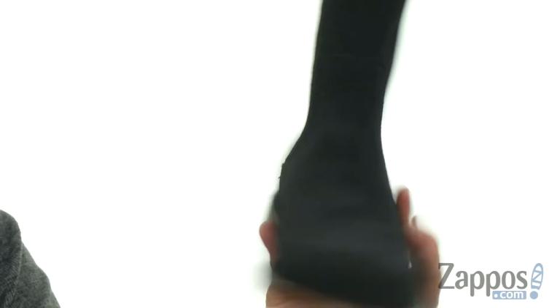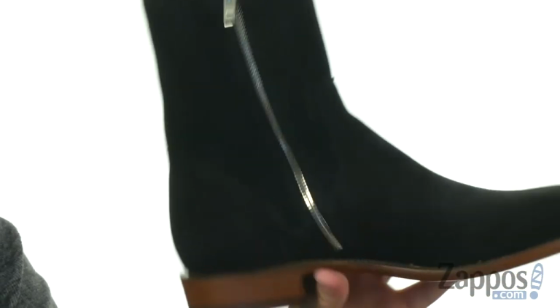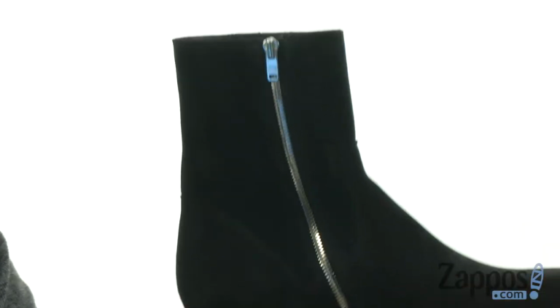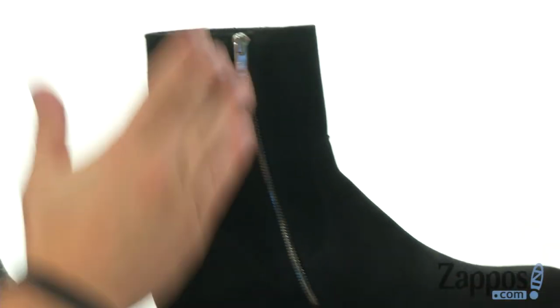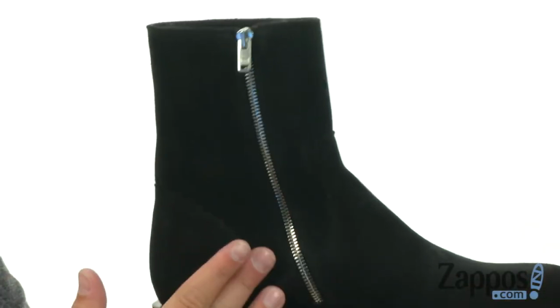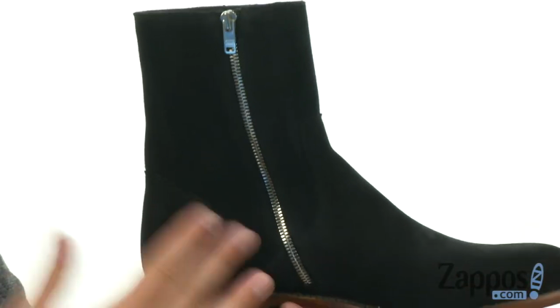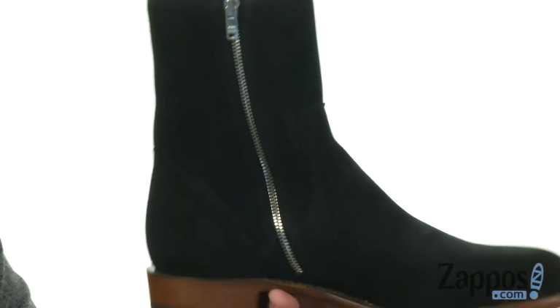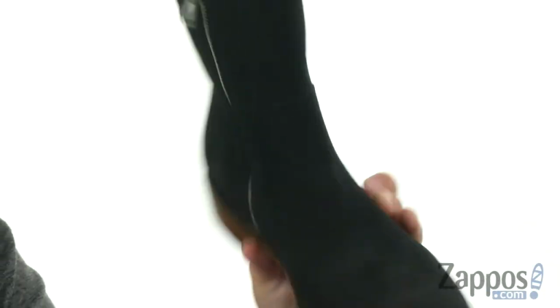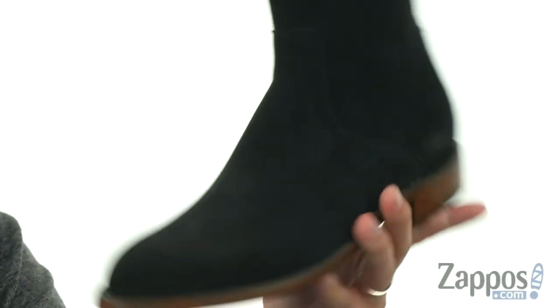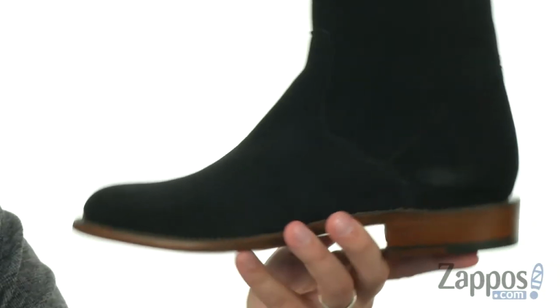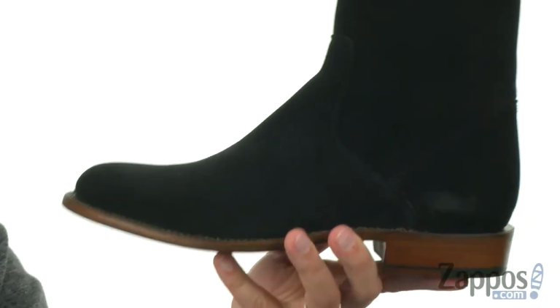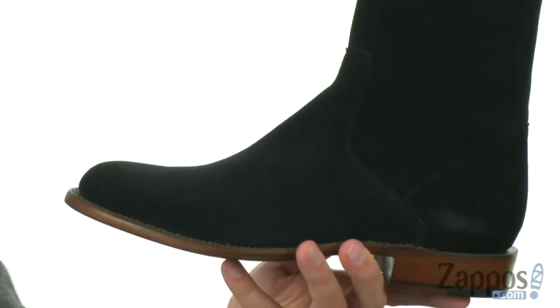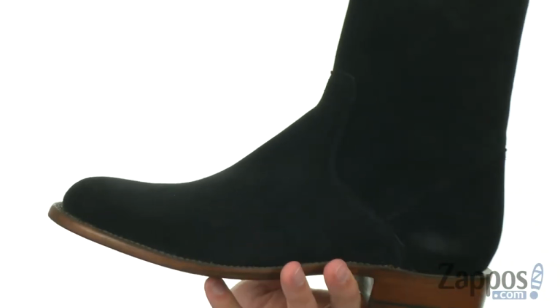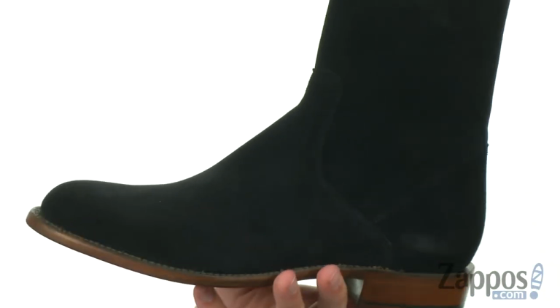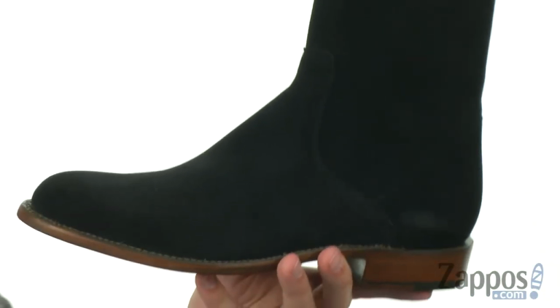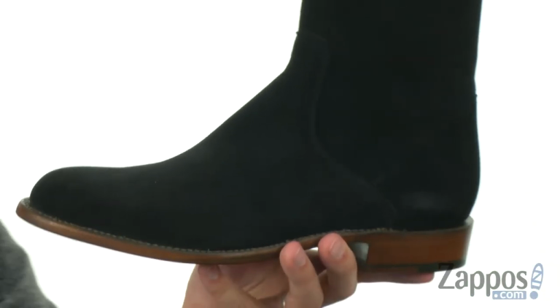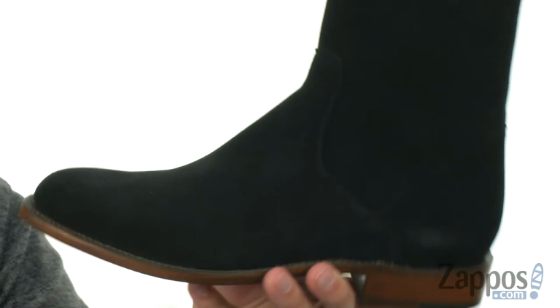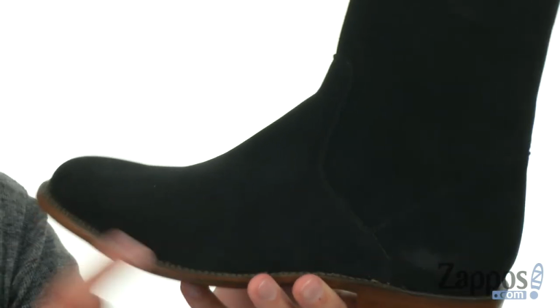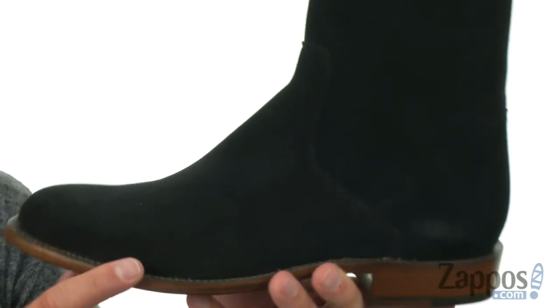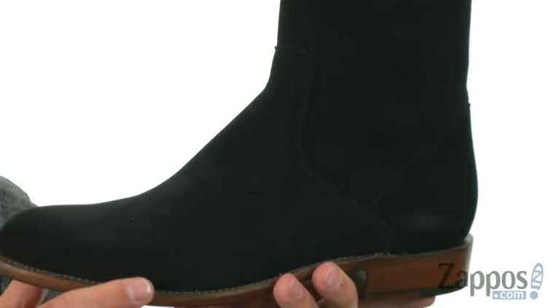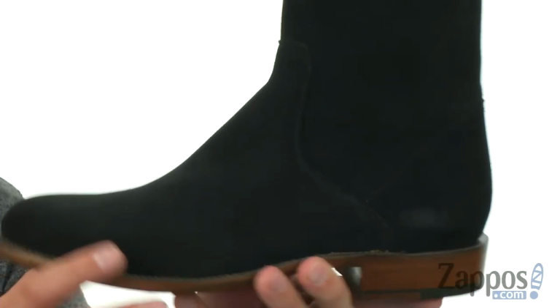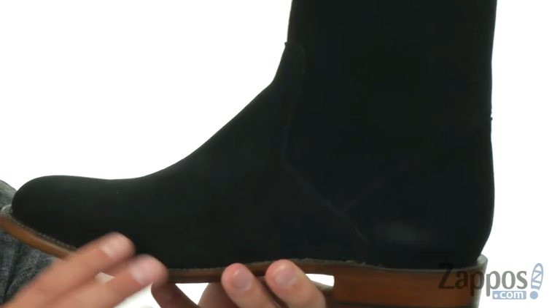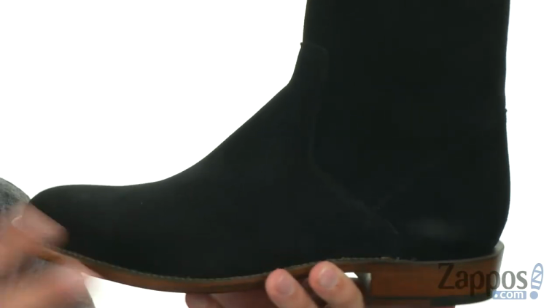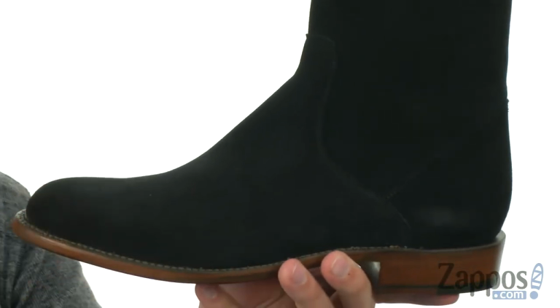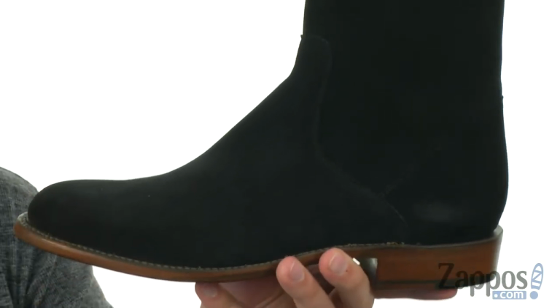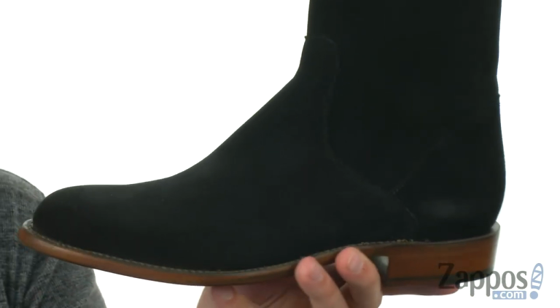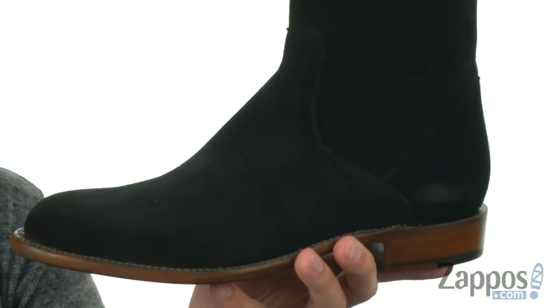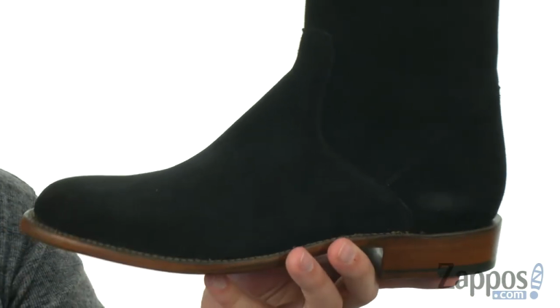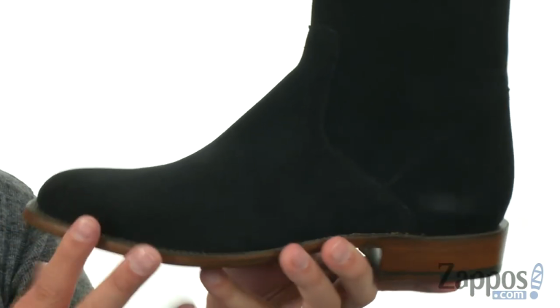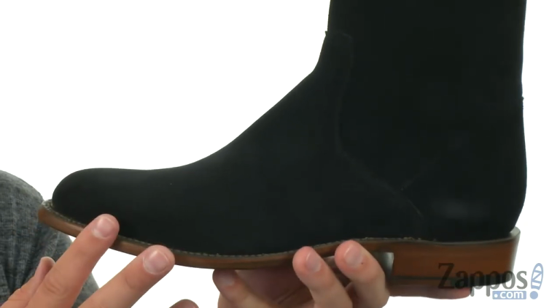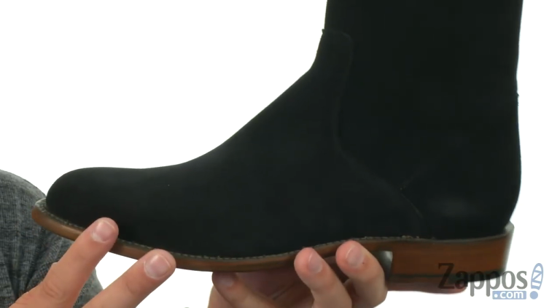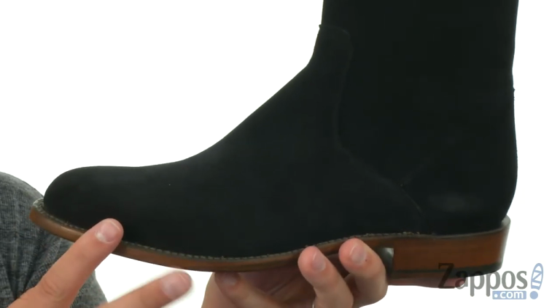Got this zipper here on the side, so you can zip them on and off quick and easy, which is always fantastic. A little bit of cushioning down in that footbed, but like all Lucchese boots, they are built to give you long-lasting use.